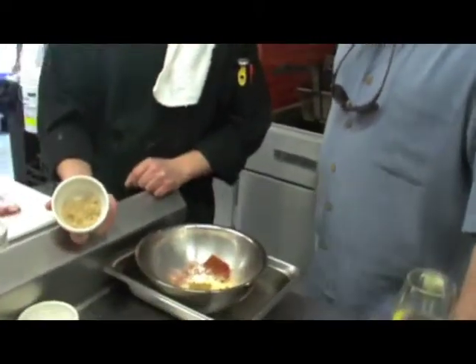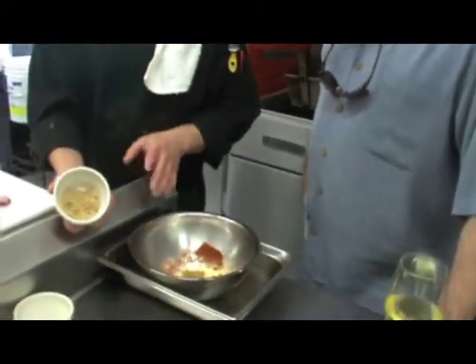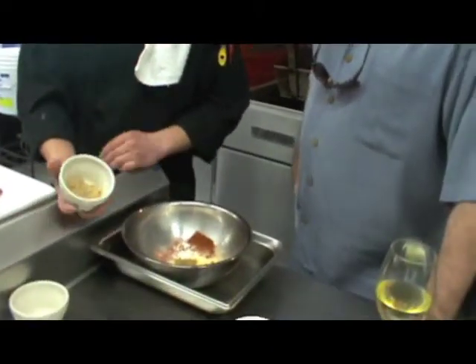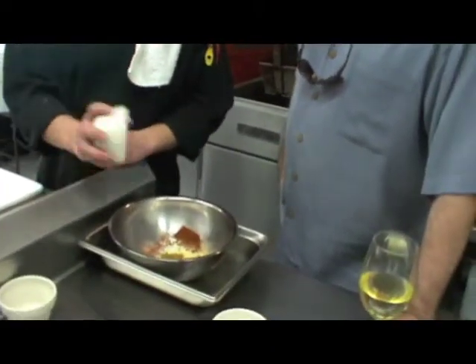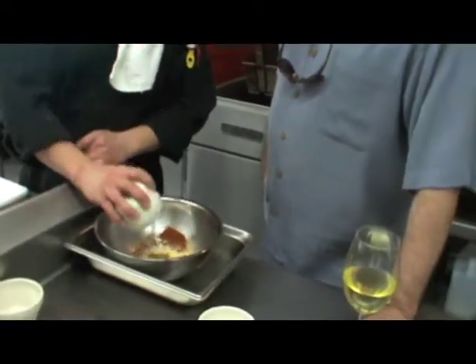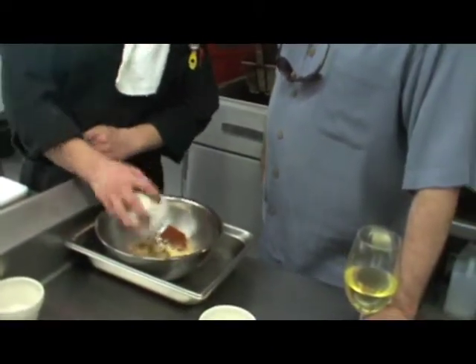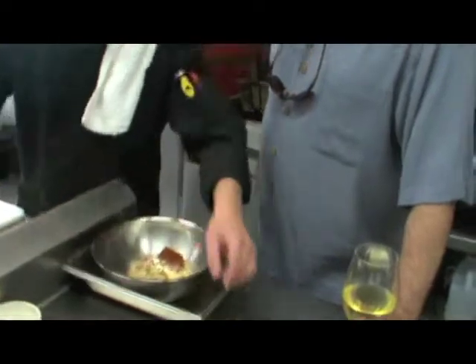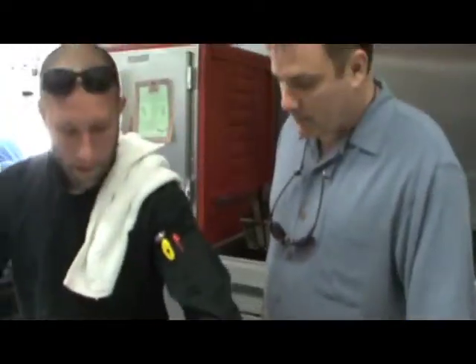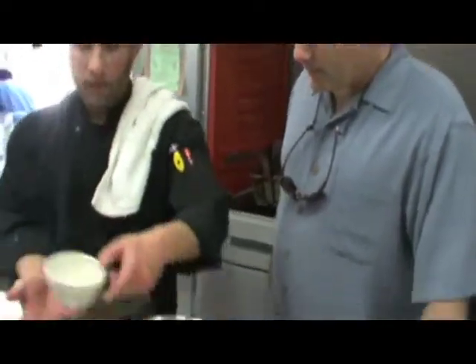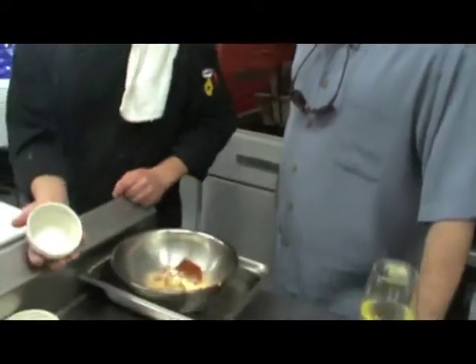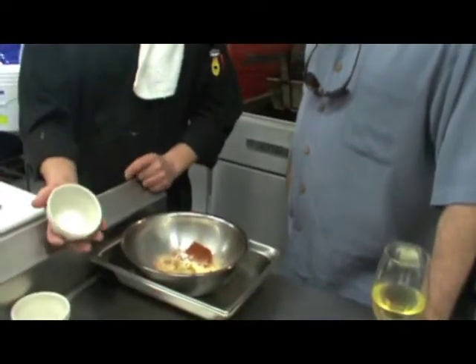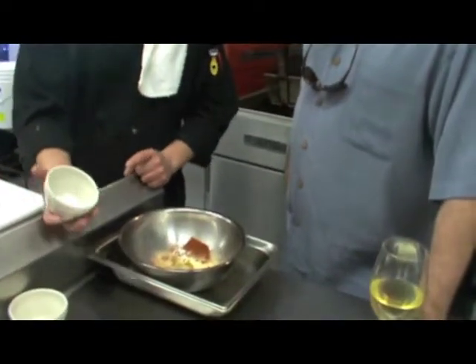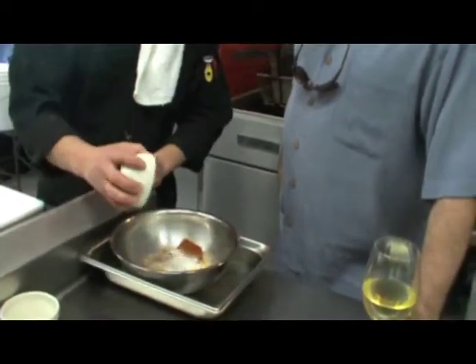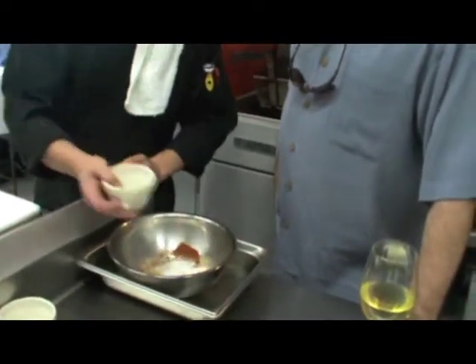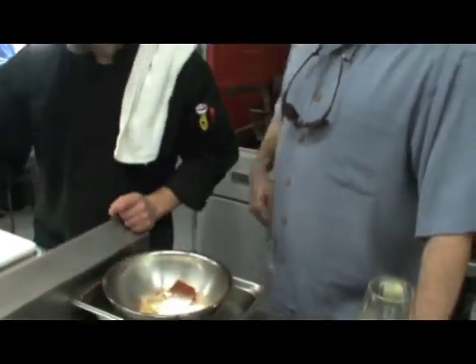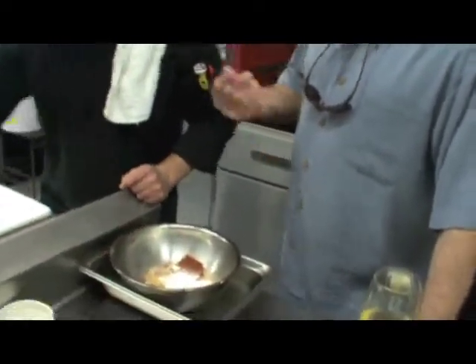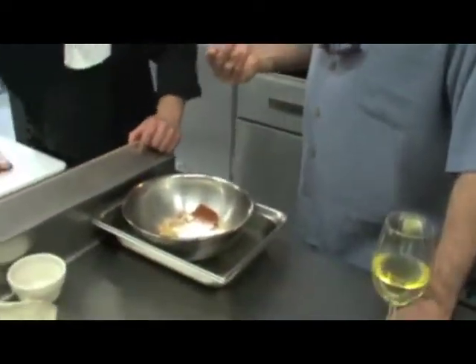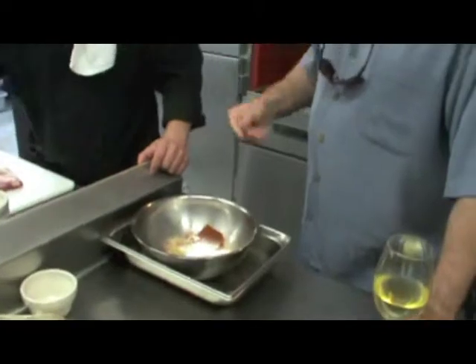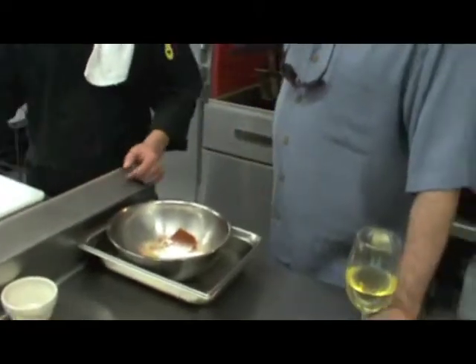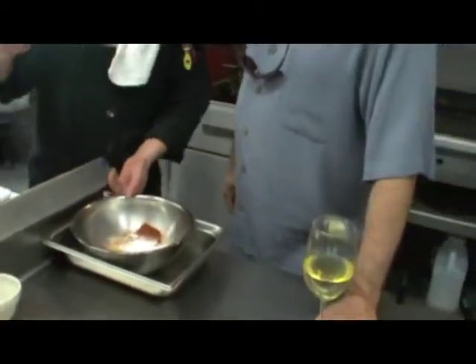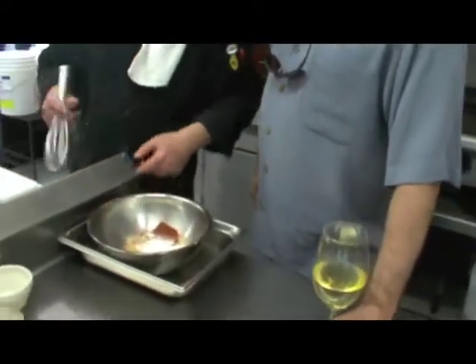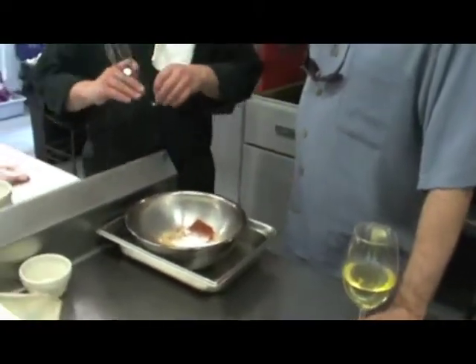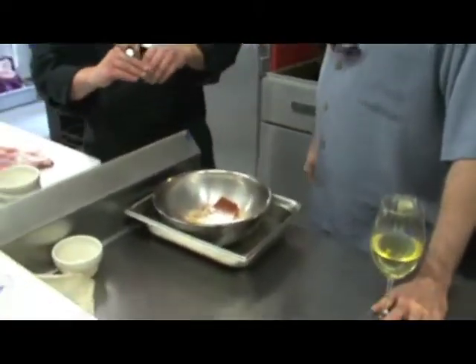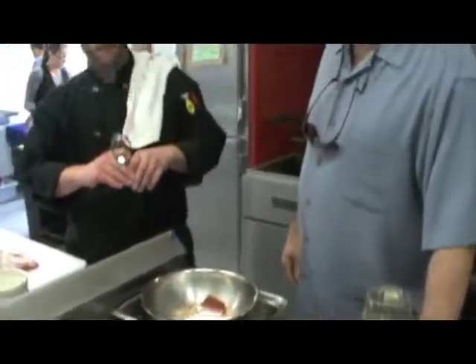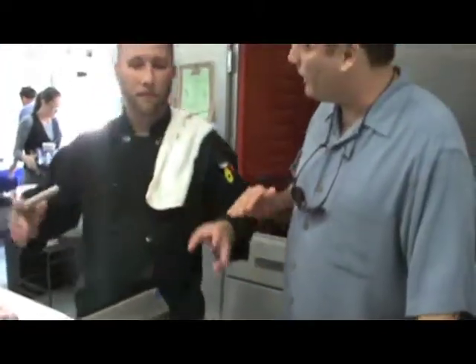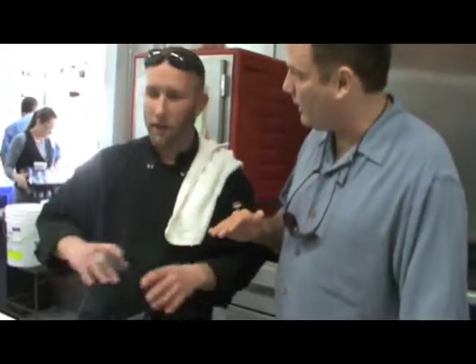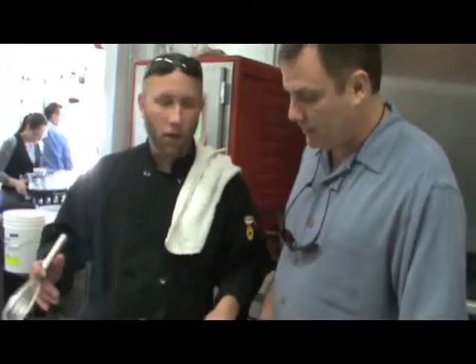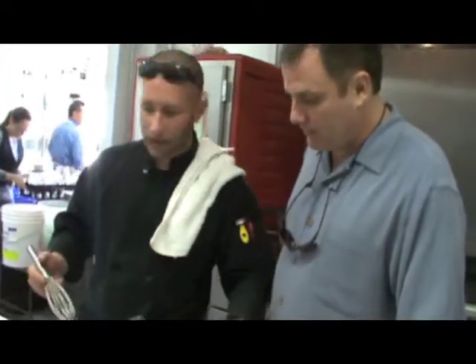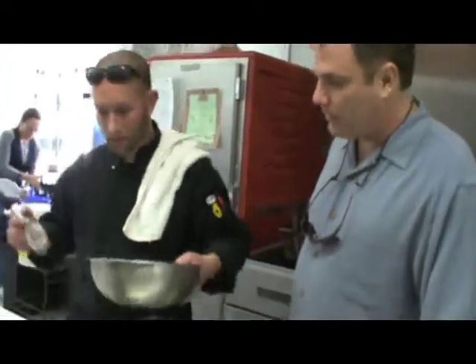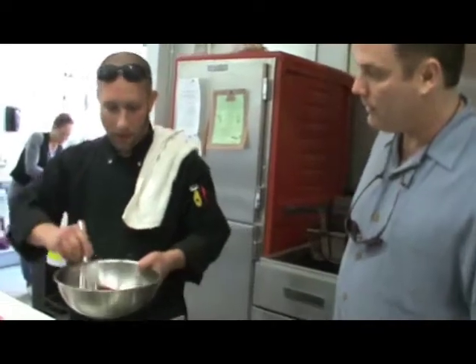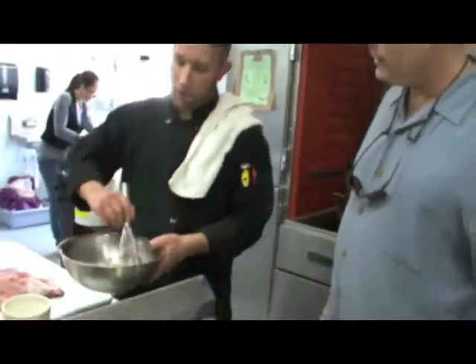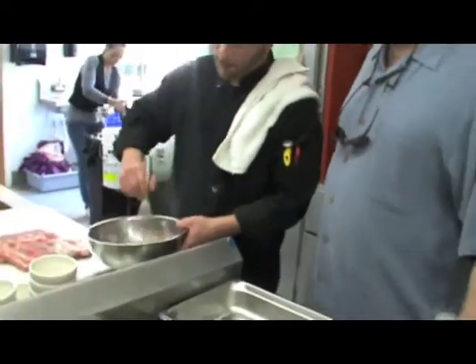Brown sugar - light brown sugar - and regular granular sugar. The brown sugar gives the sweetness, and the granular sugar too. It helps darken things a little bit.